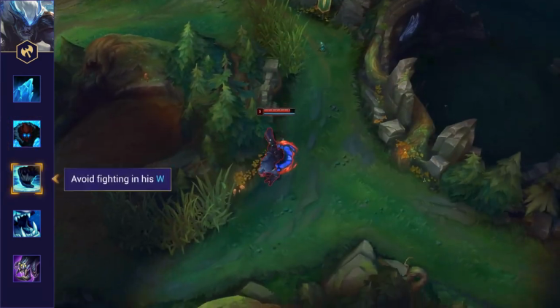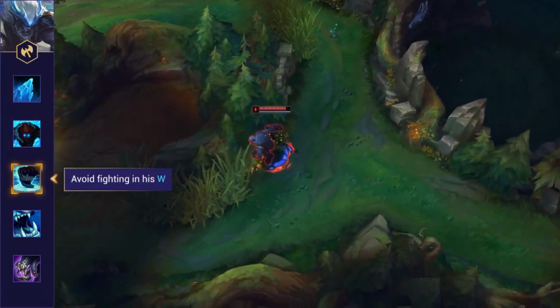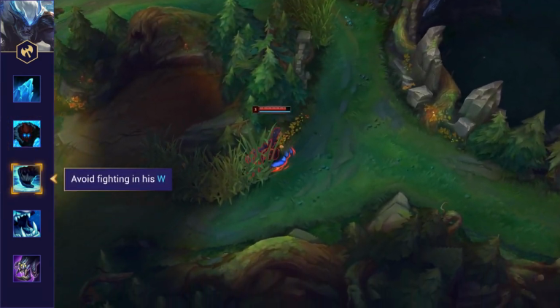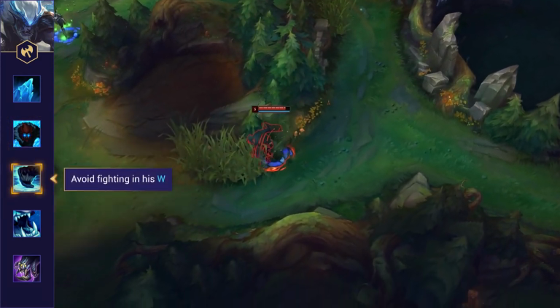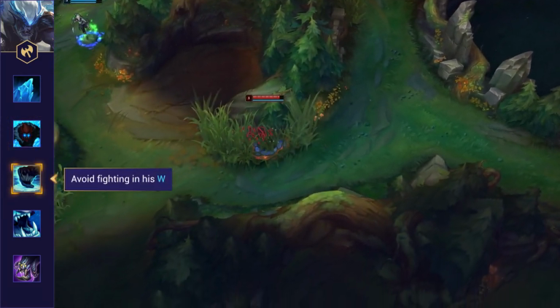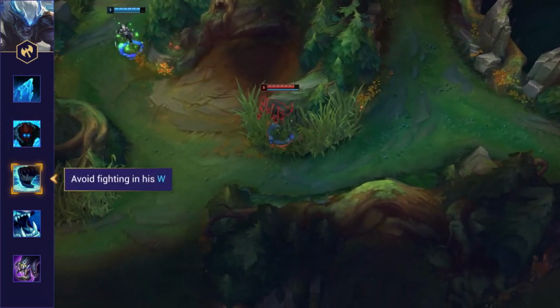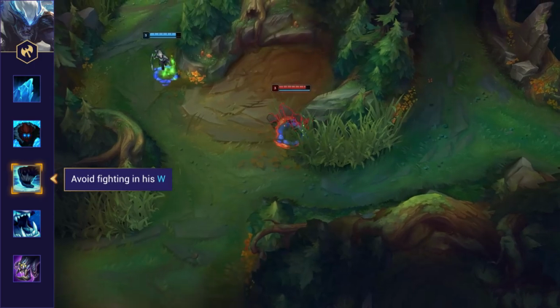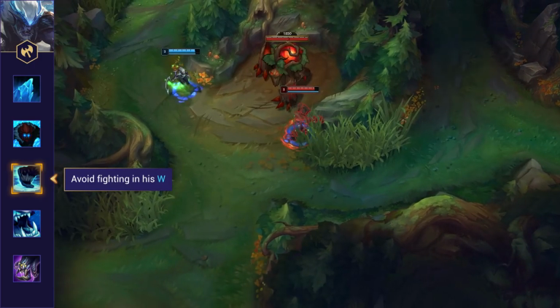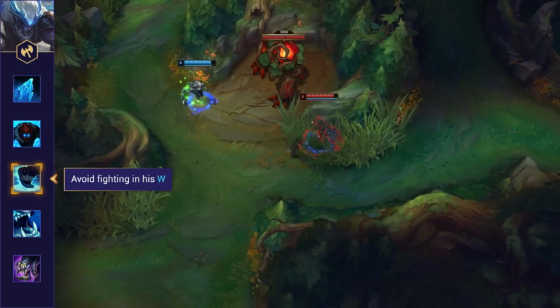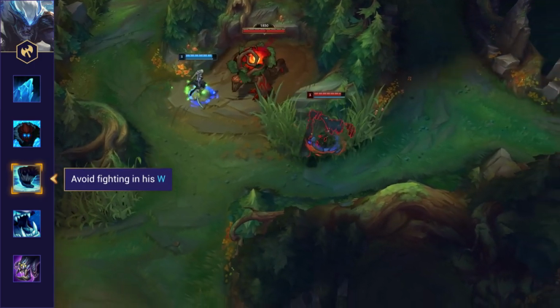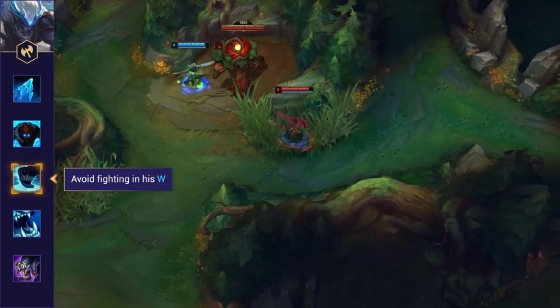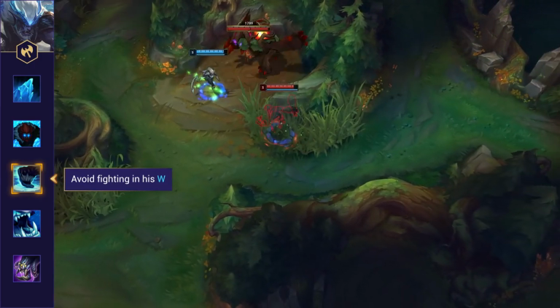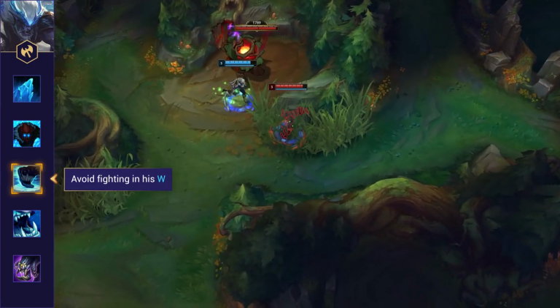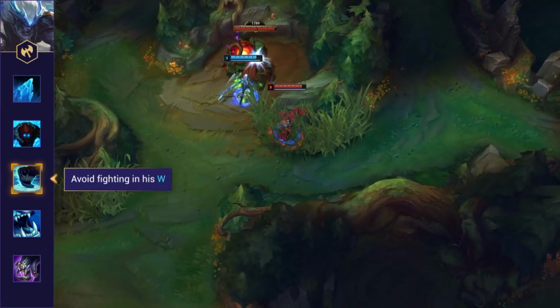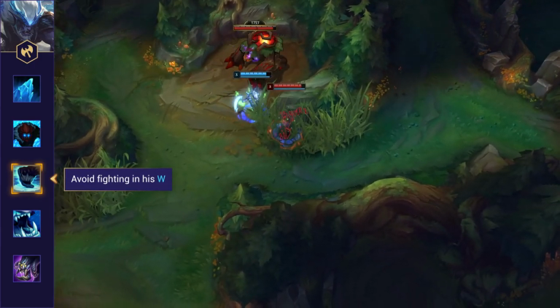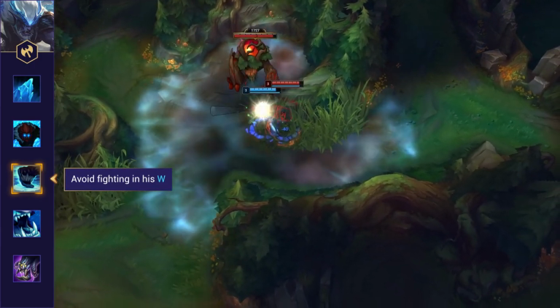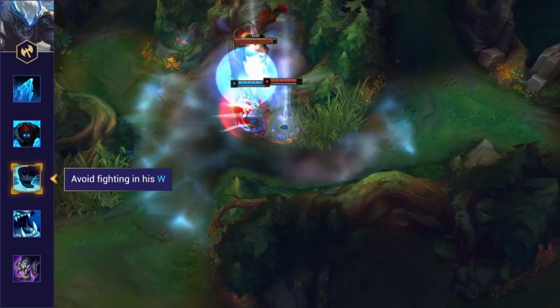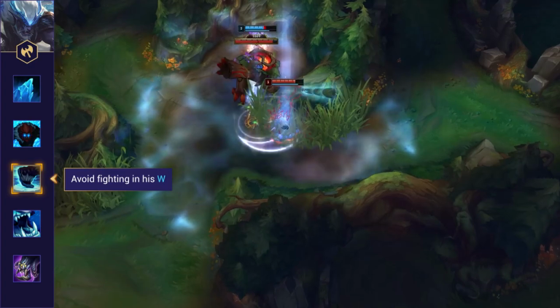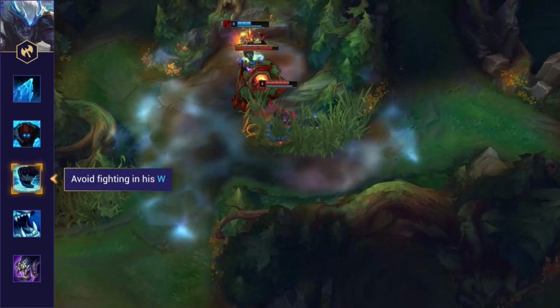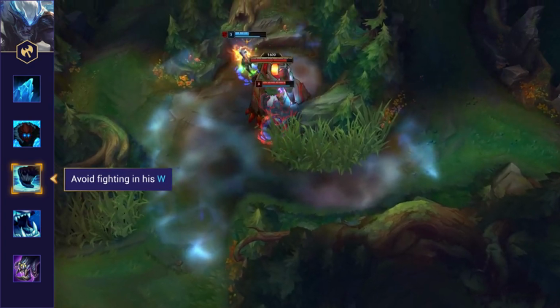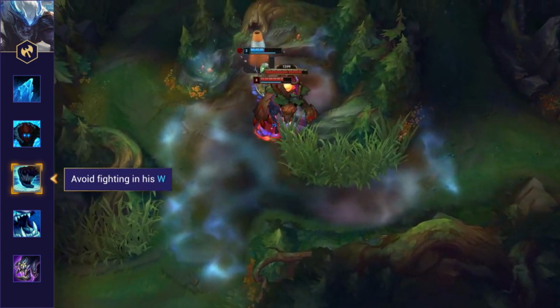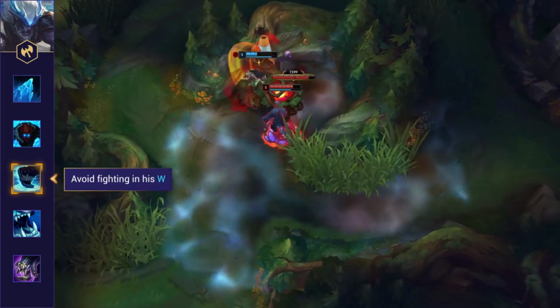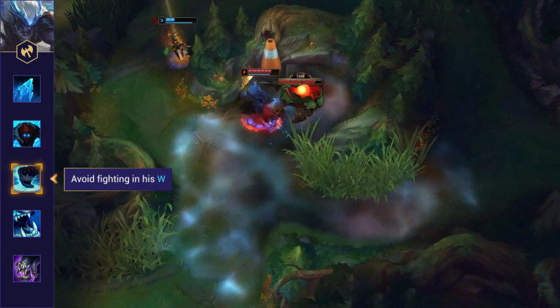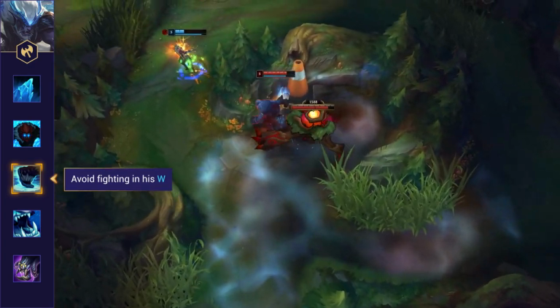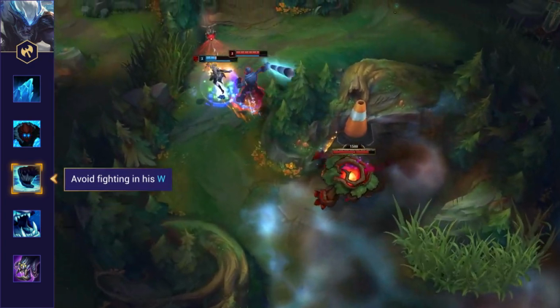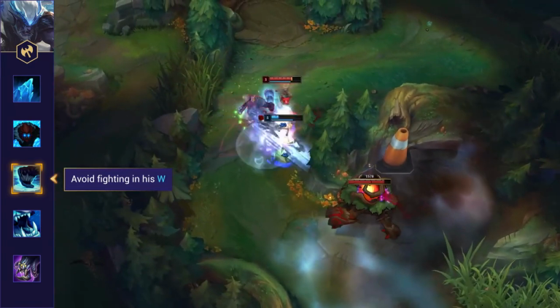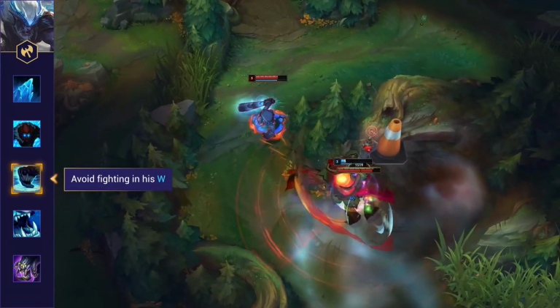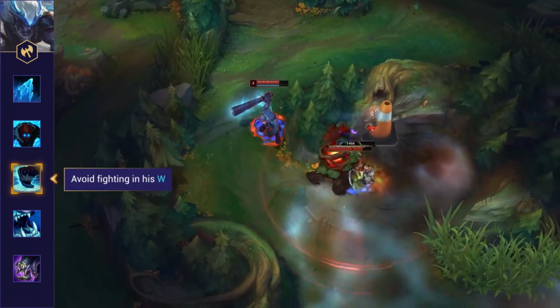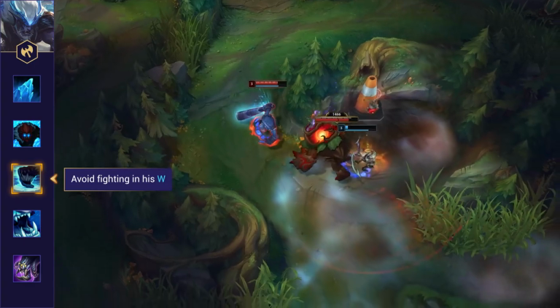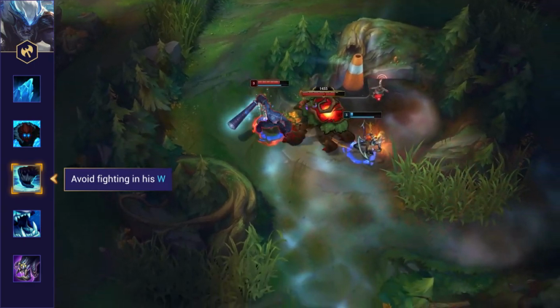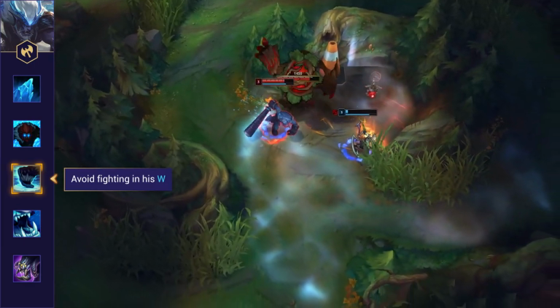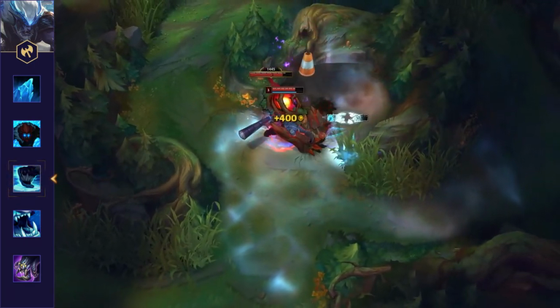Avoid fighting in his W. Trundle's W gives him increased healing, movement speed, and a ton of attack speed. Fighting him in it gives him a significant advantage, and particularly in the early game where he's powerful in duels and has a longer cooldown, you should try to drag him out of it before looking to go toe to toe.